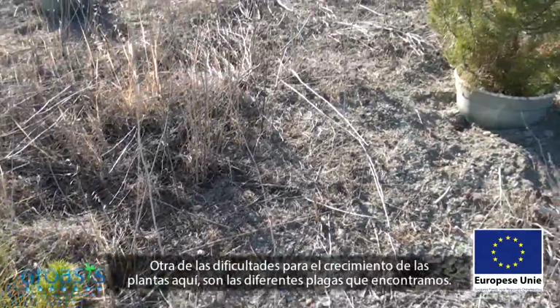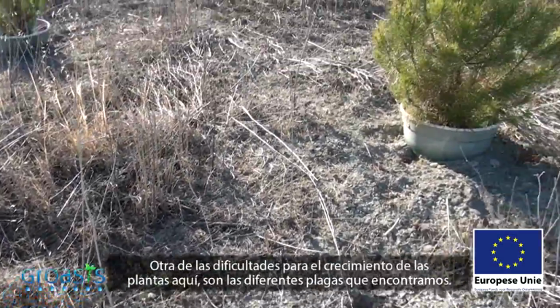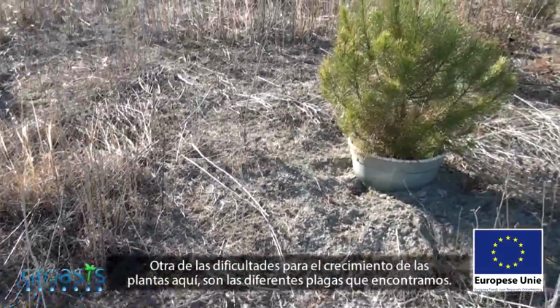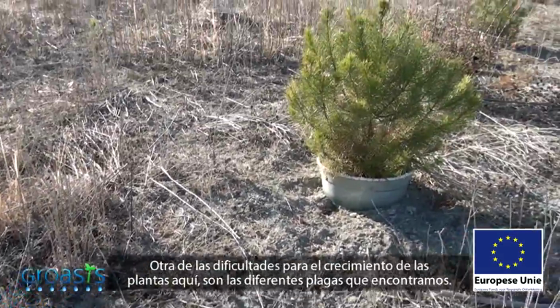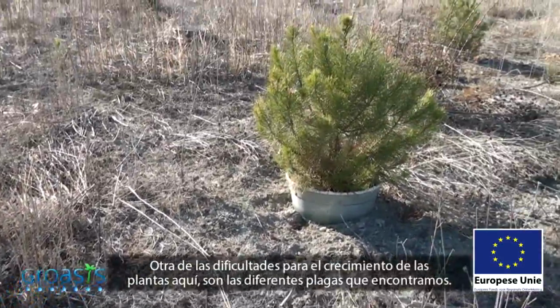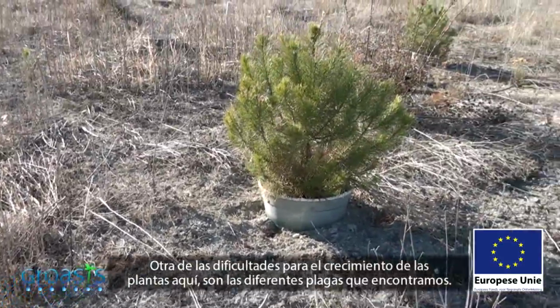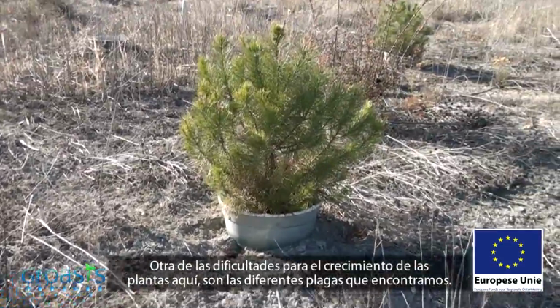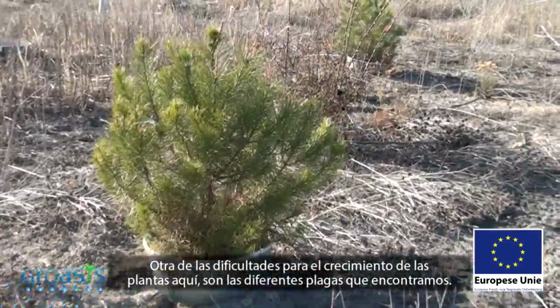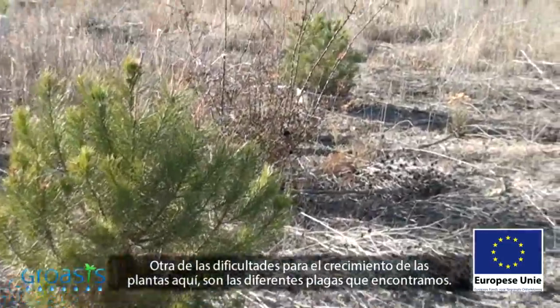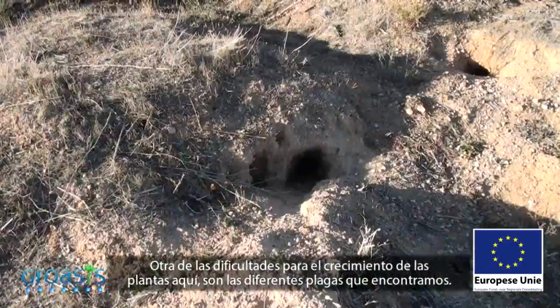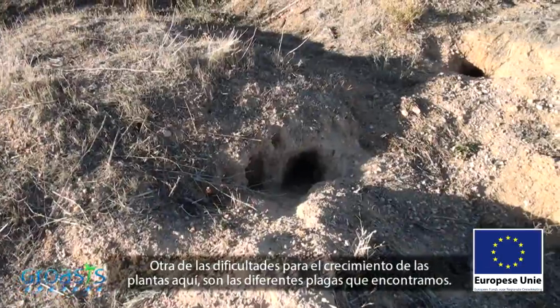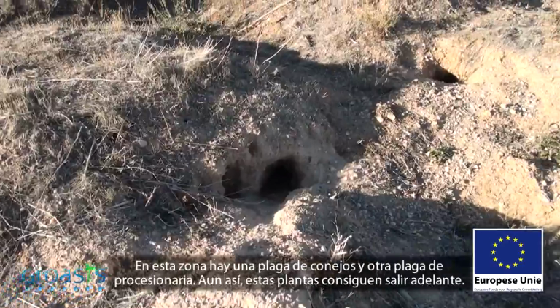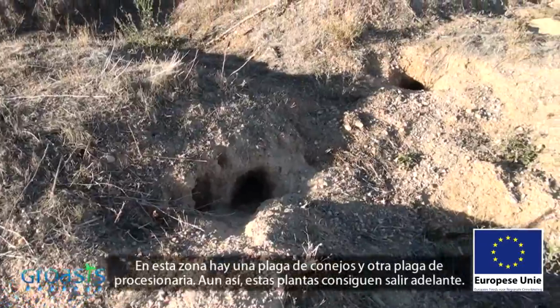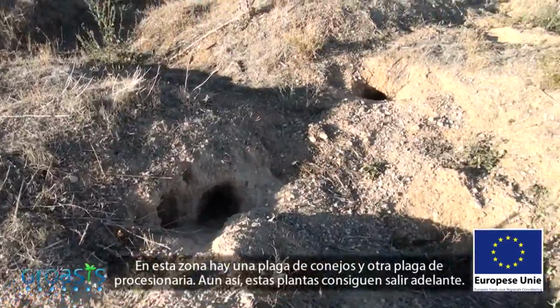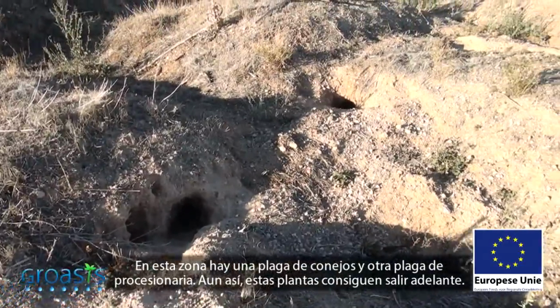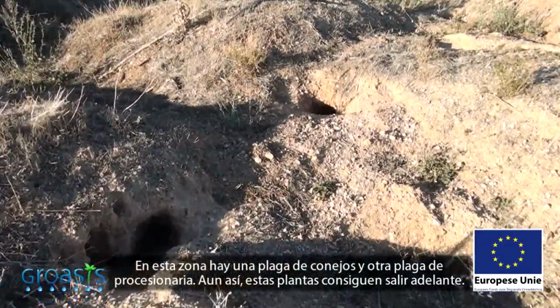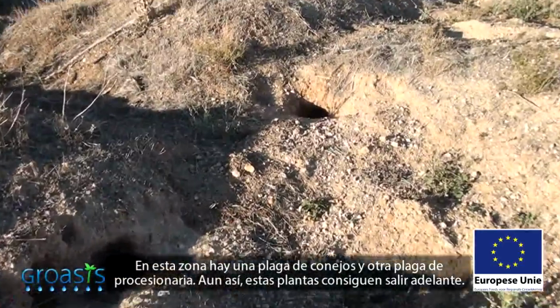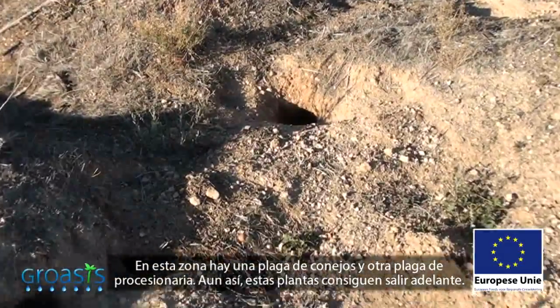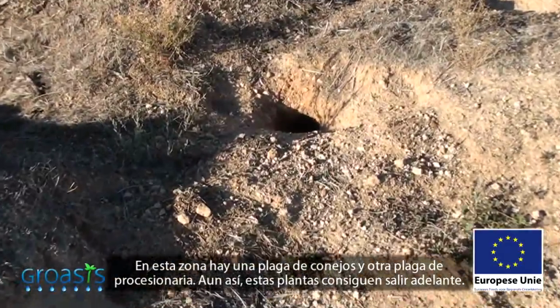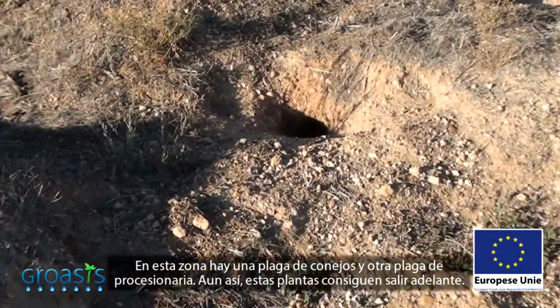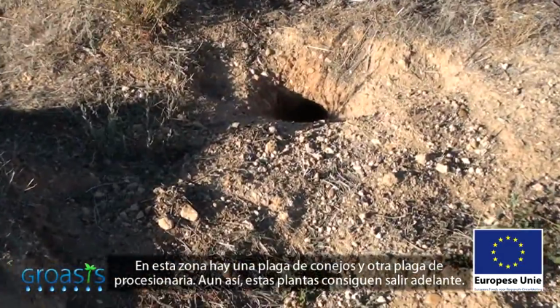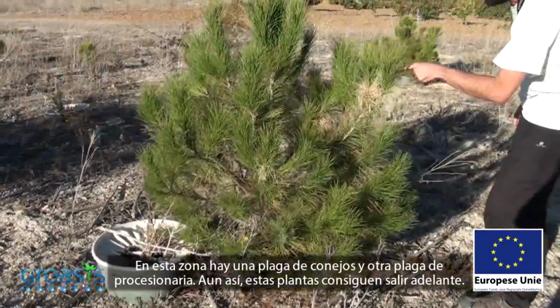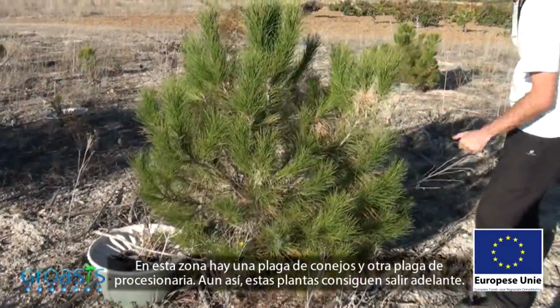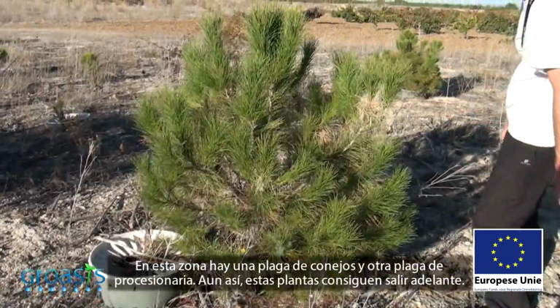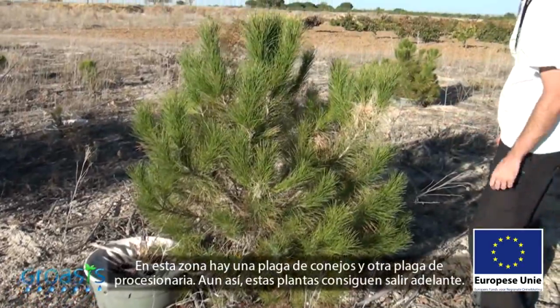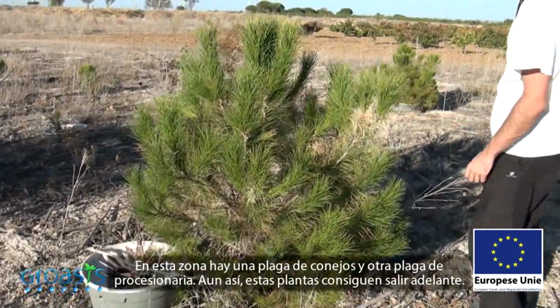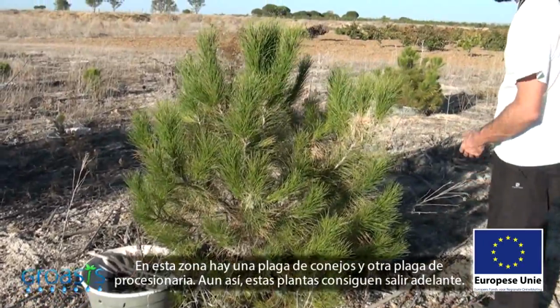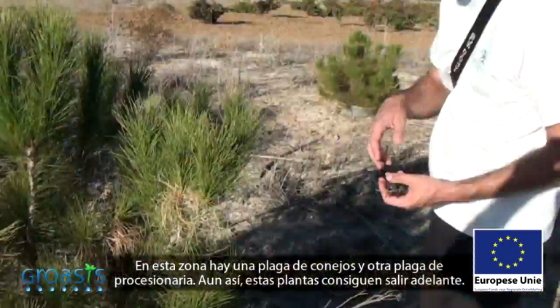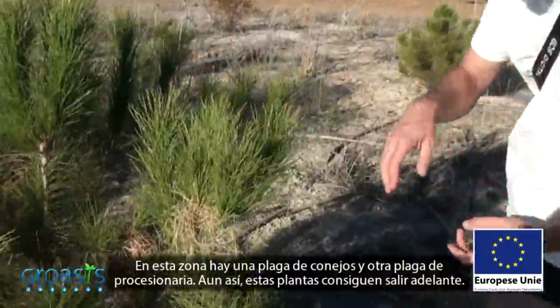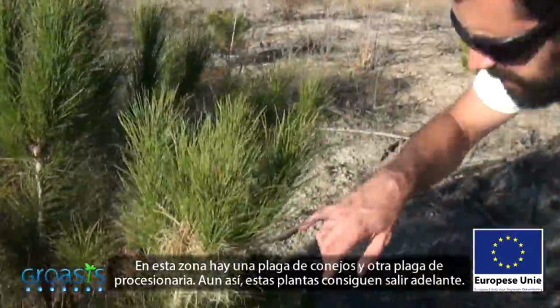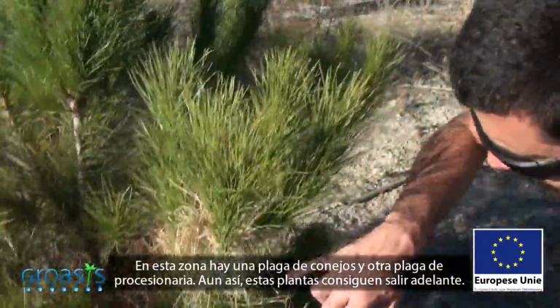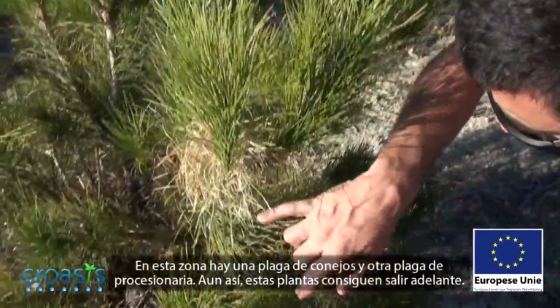Another of the challenges which plants encounter around here are the various plagues. In this area, there is a rabbit plague and also a plague of processionary caterpillars. Even so, these plants are managing to get ahead.